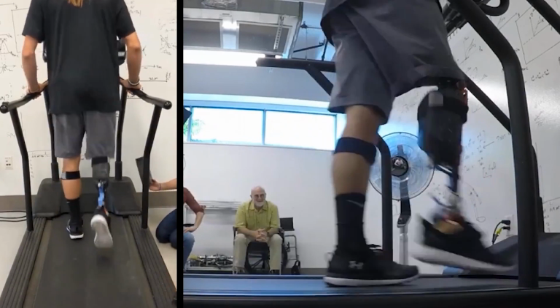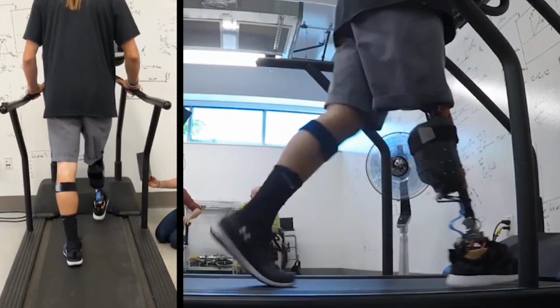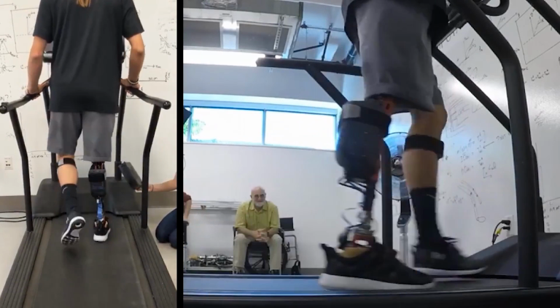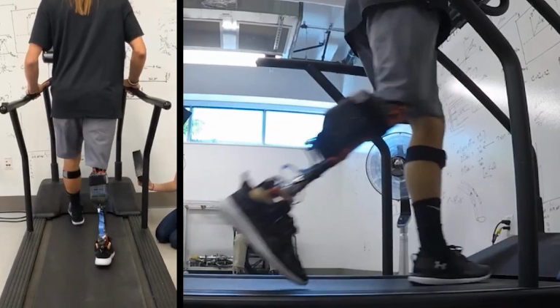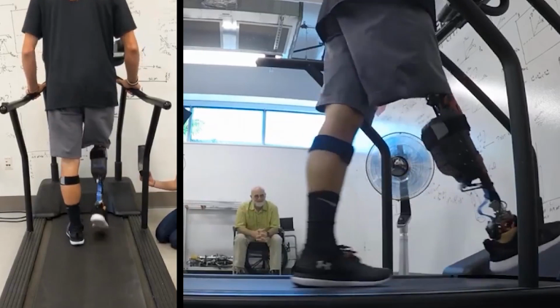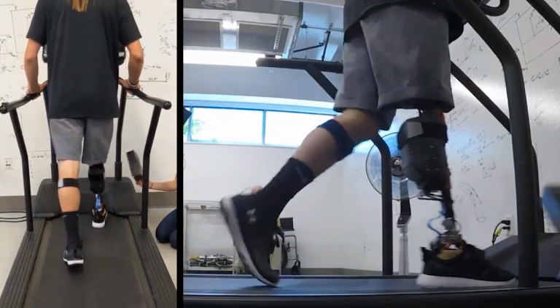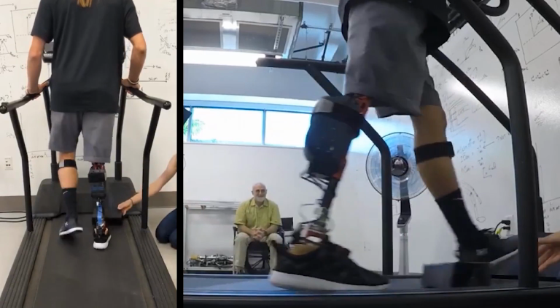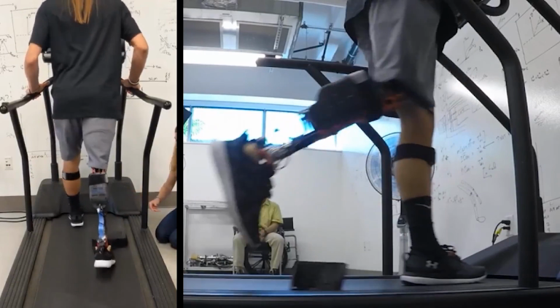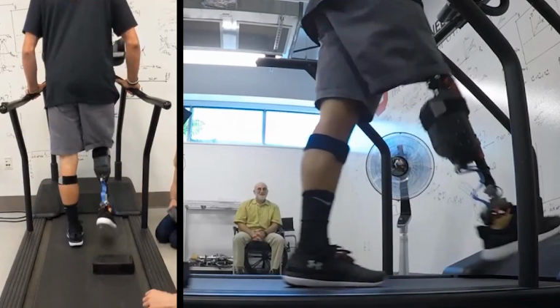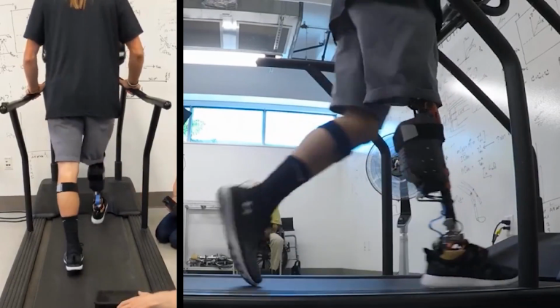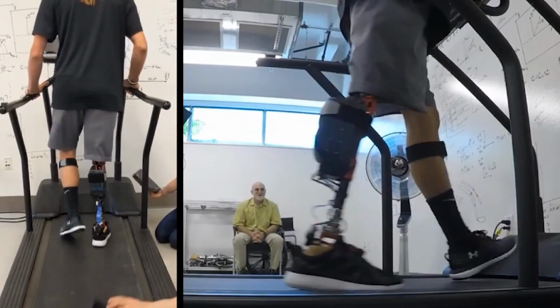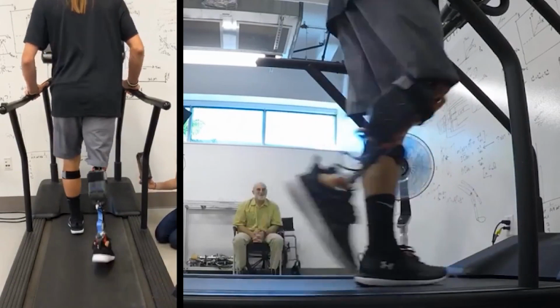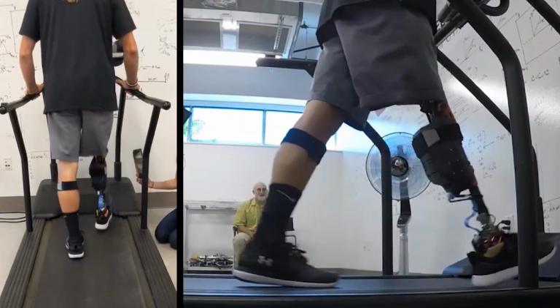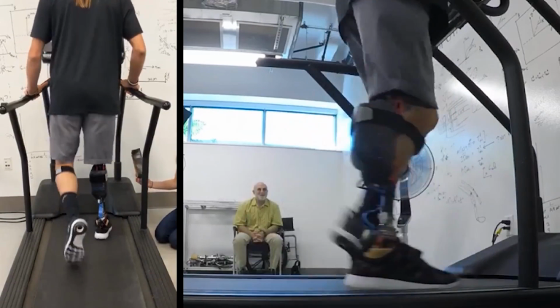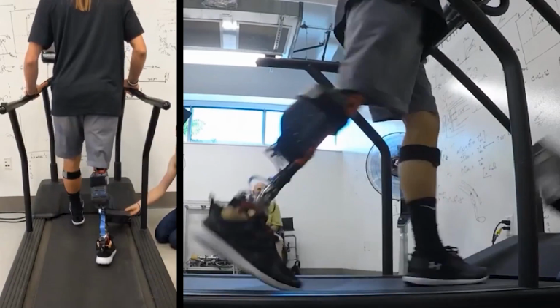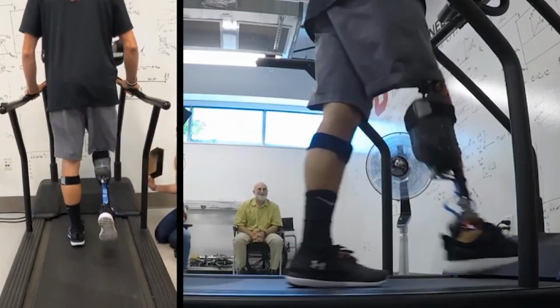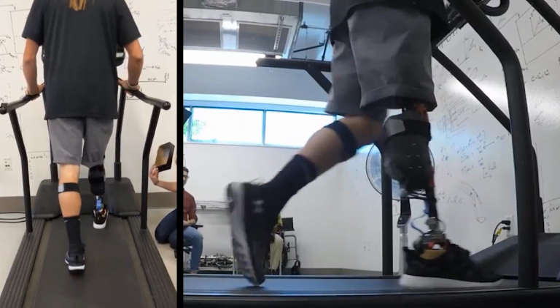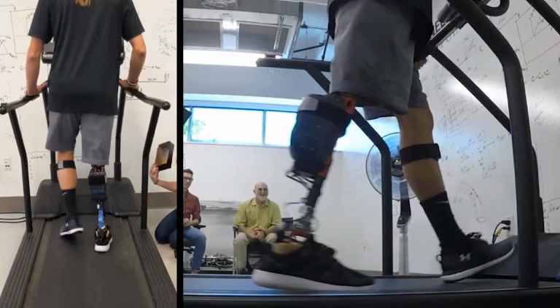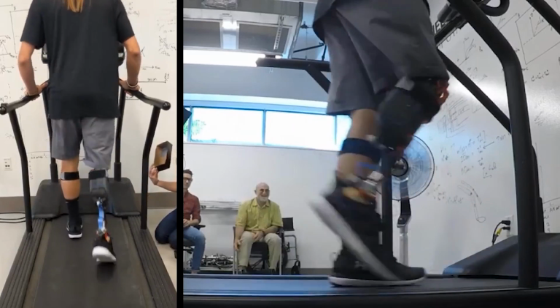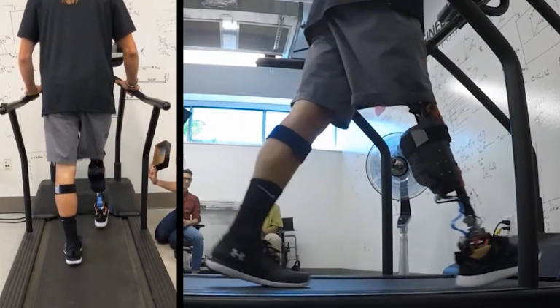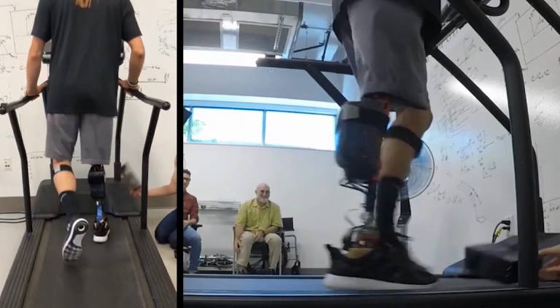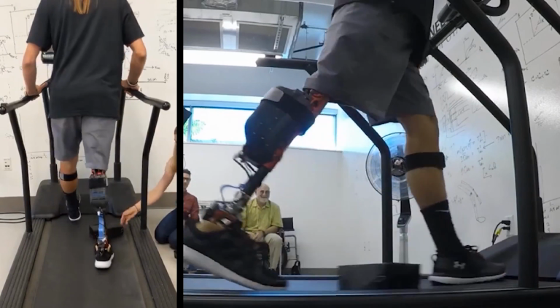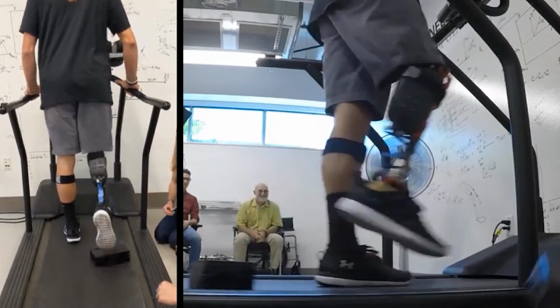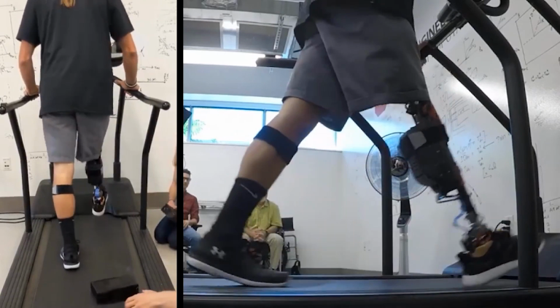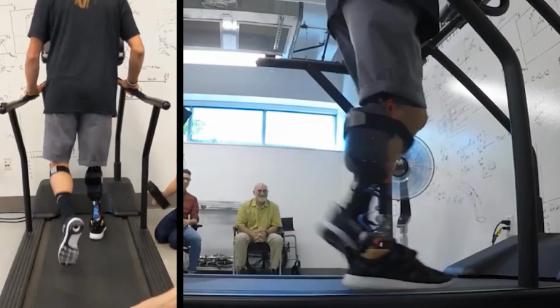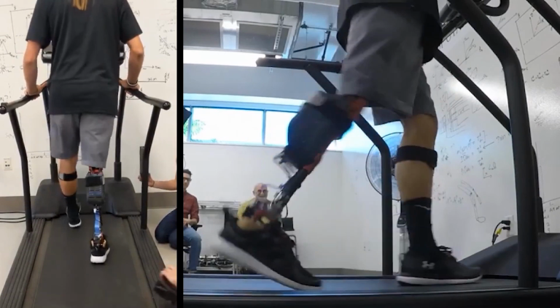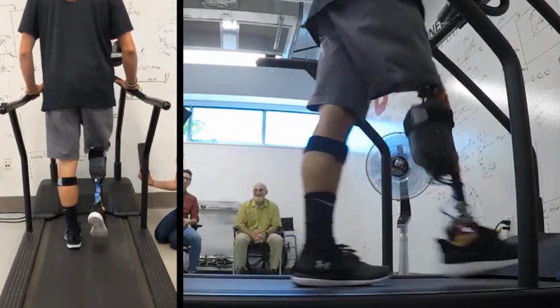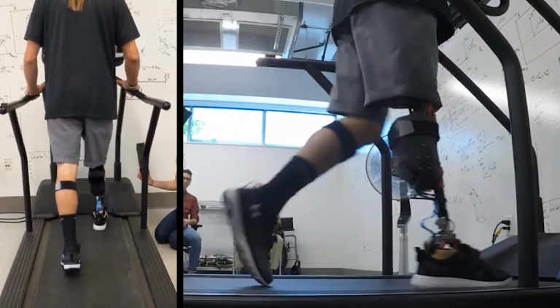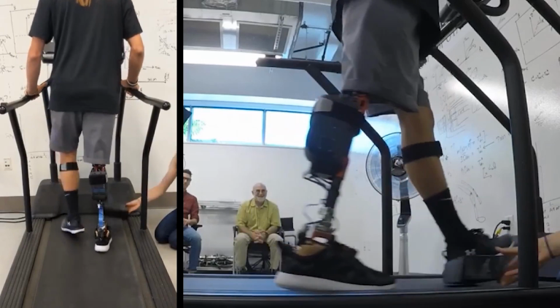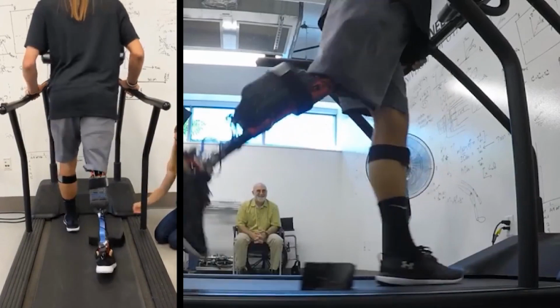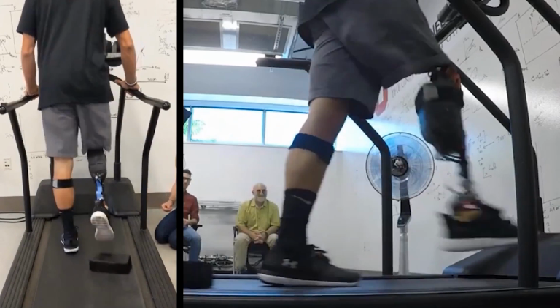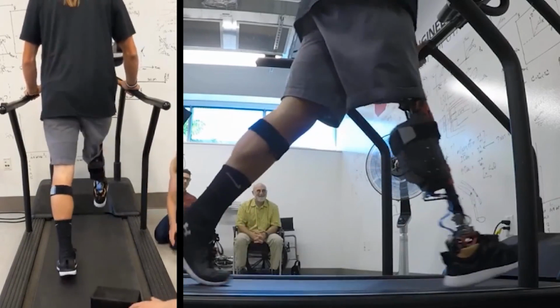This work was partially funded by the National Science Foundation, the Eunice Kennedy Shriver National Institute of Child Health and Human Development at the National Institutes of Health, and the College of Engineering at the University of Utah.